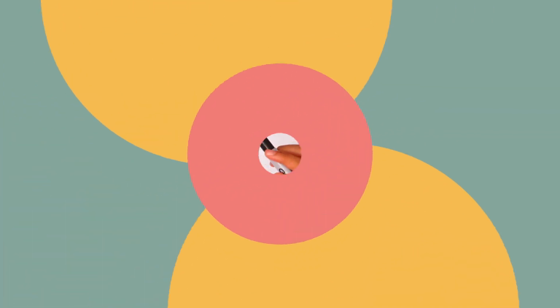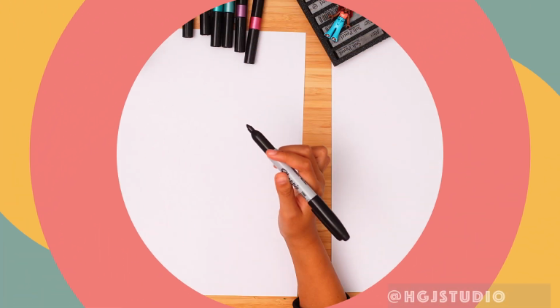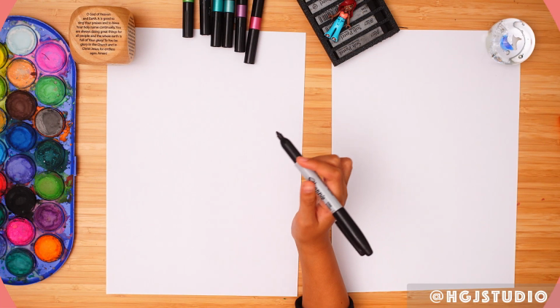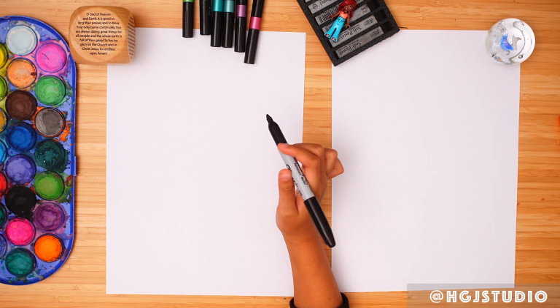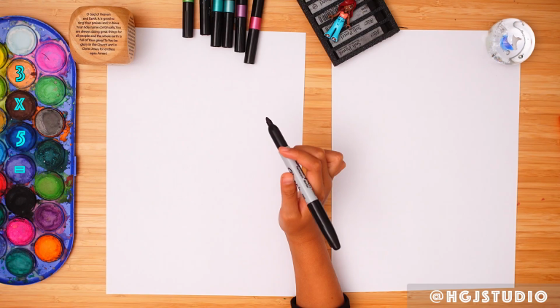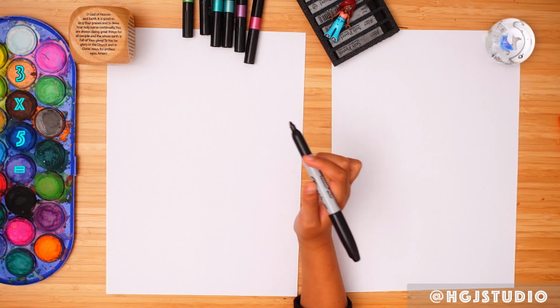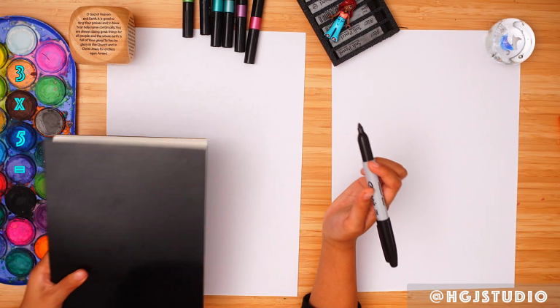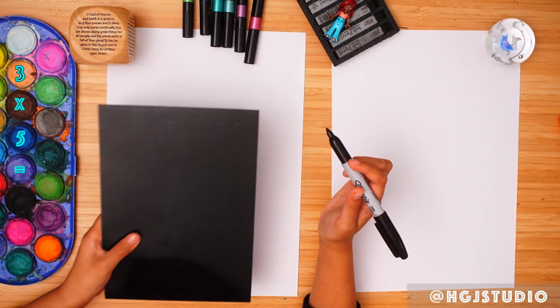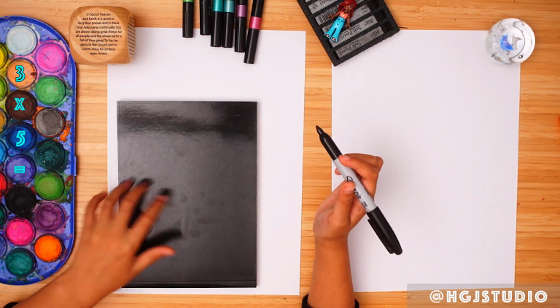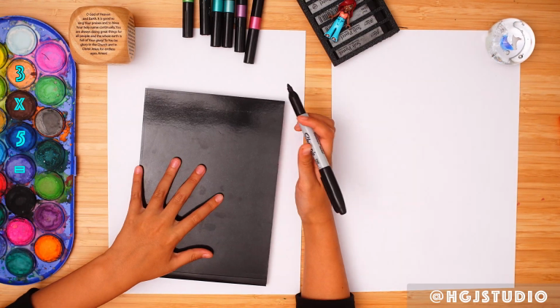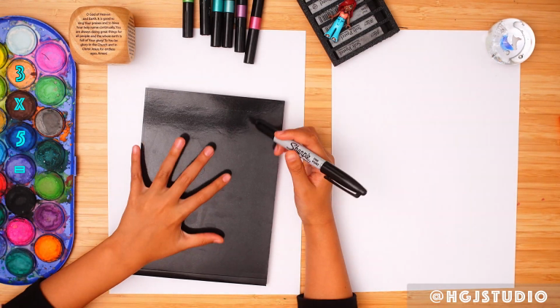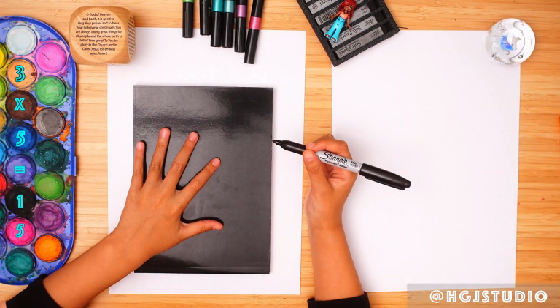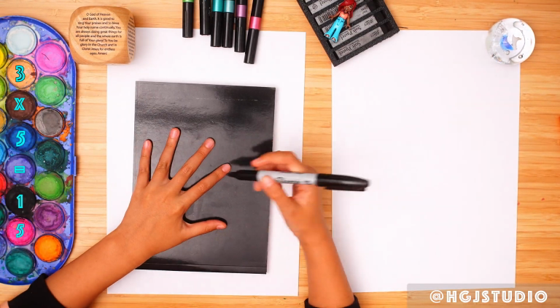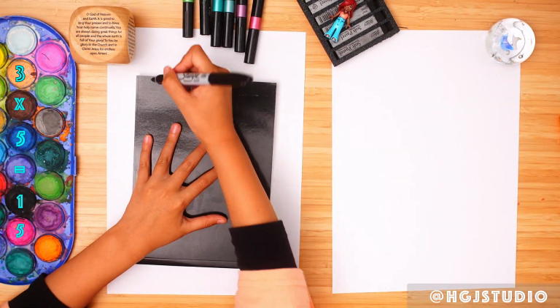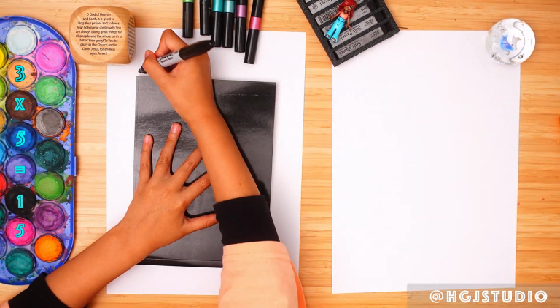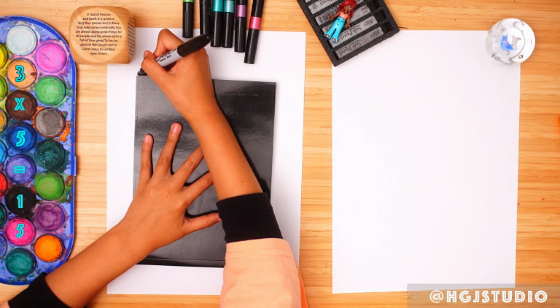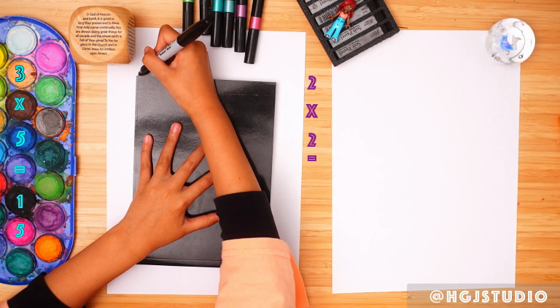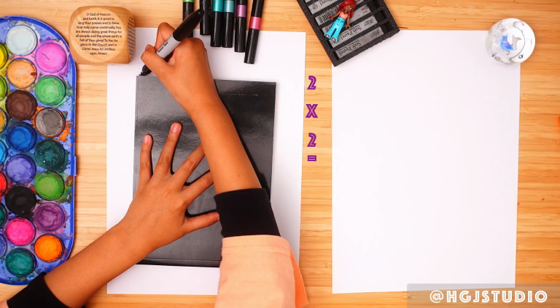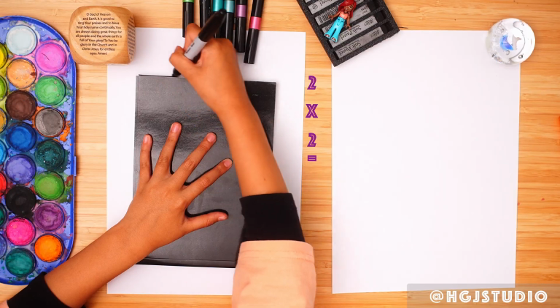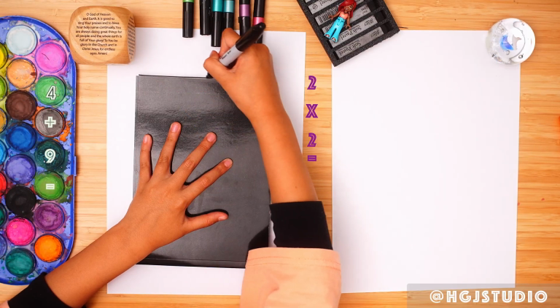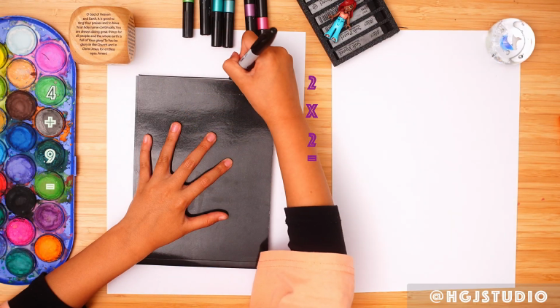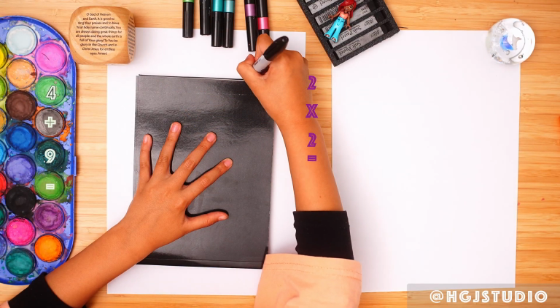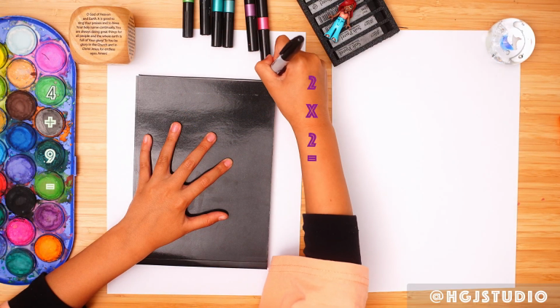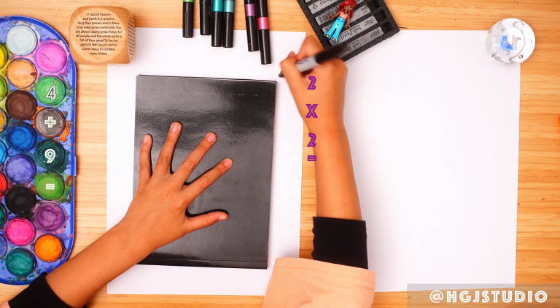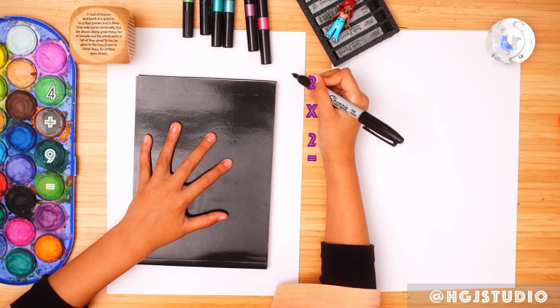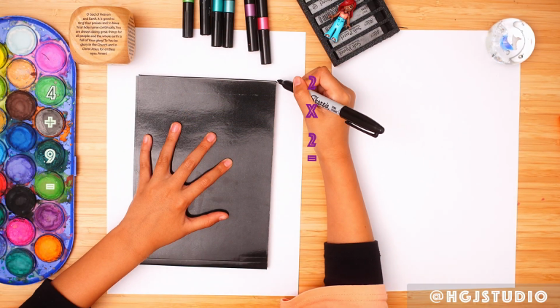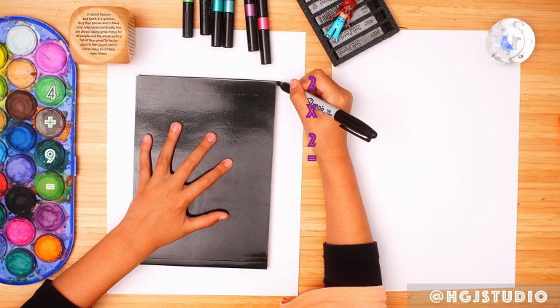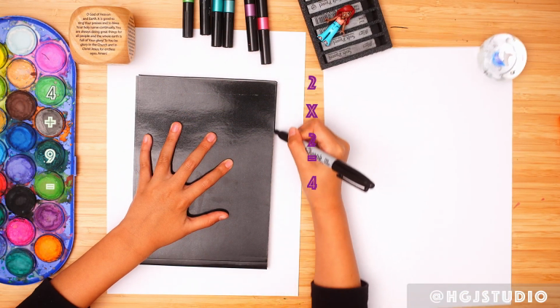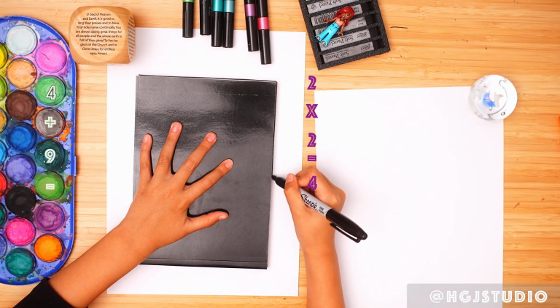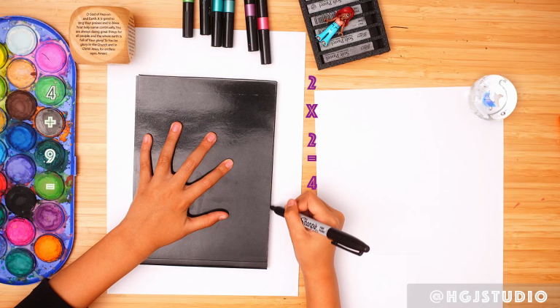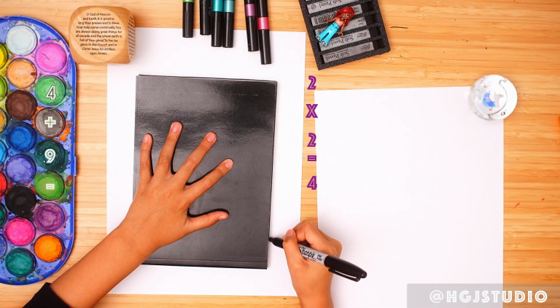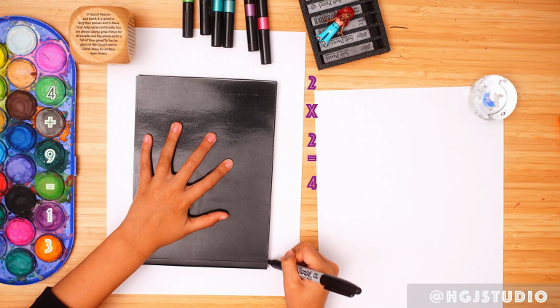Let's do Sharpie. Yes! And then I'm going to, with a book, trace around it for the frame of the picture.